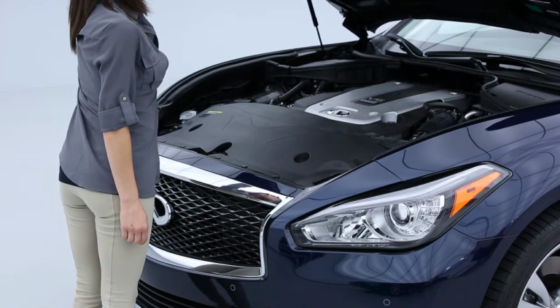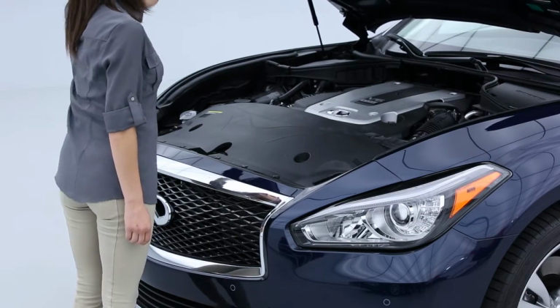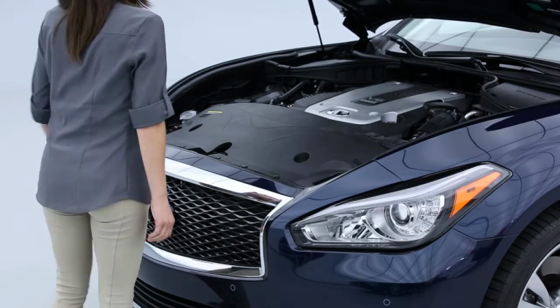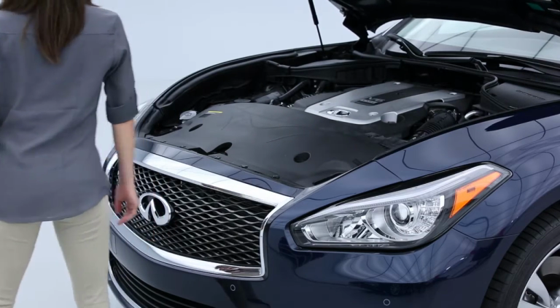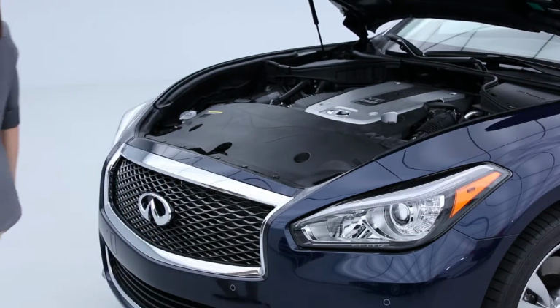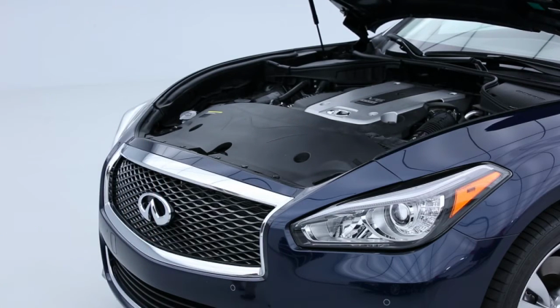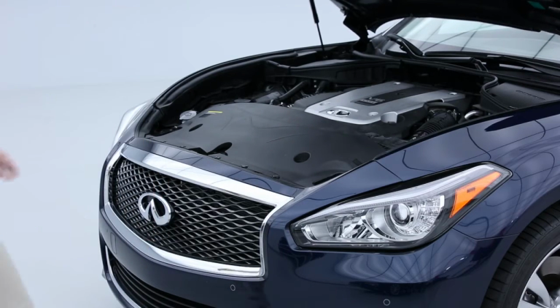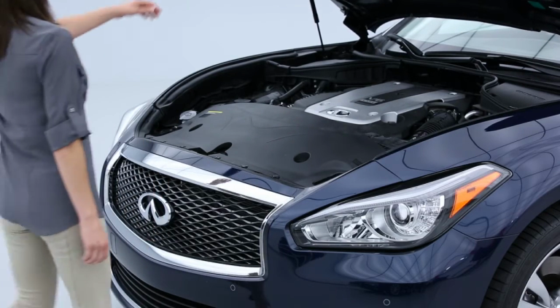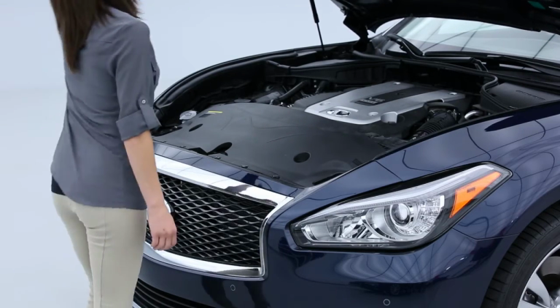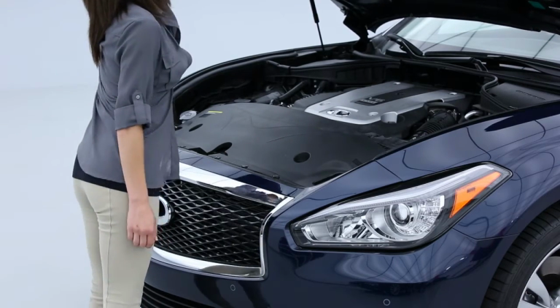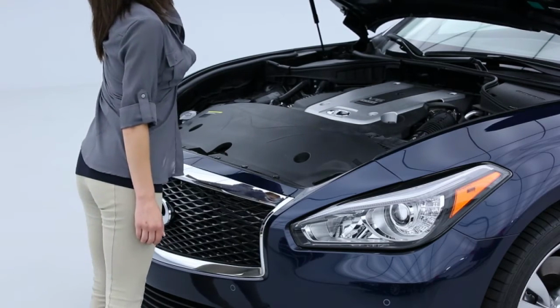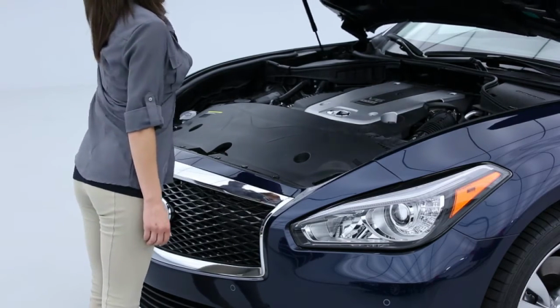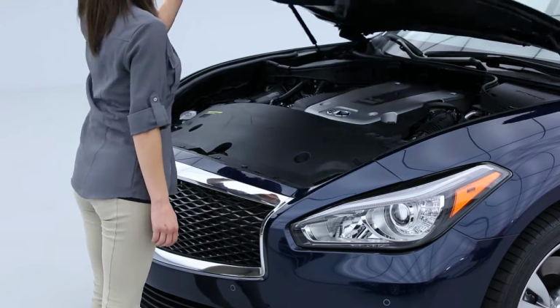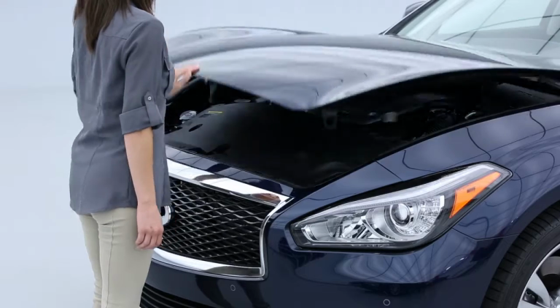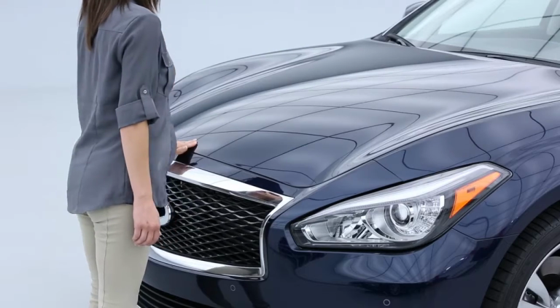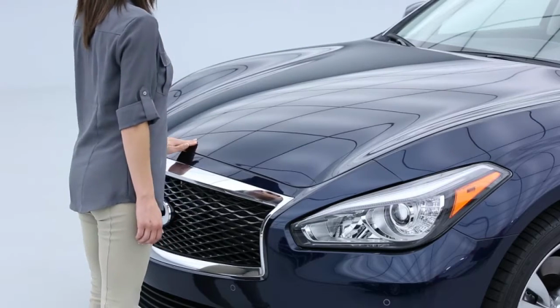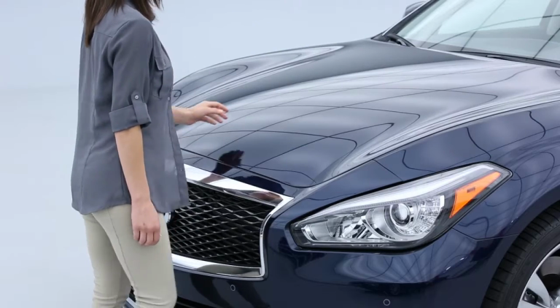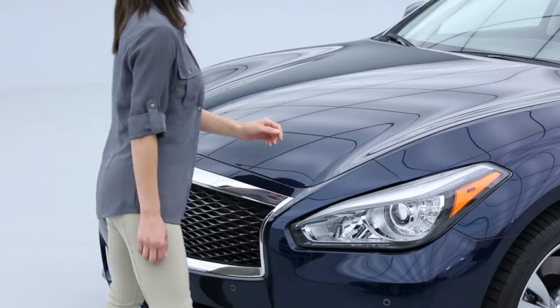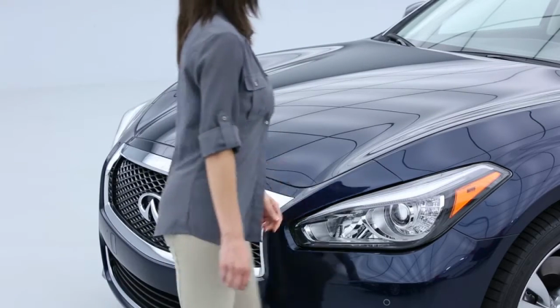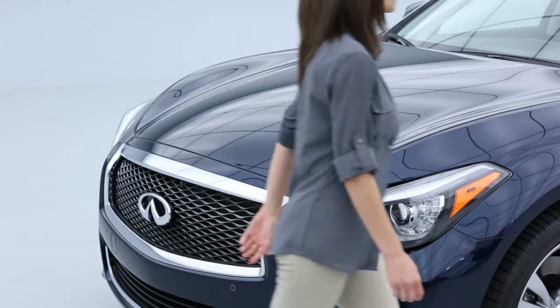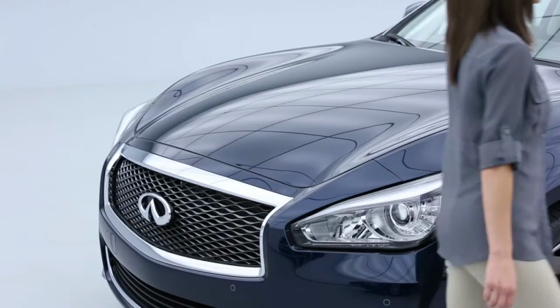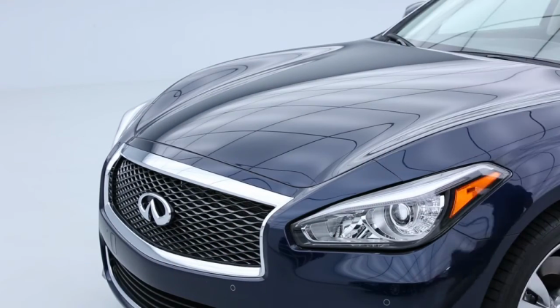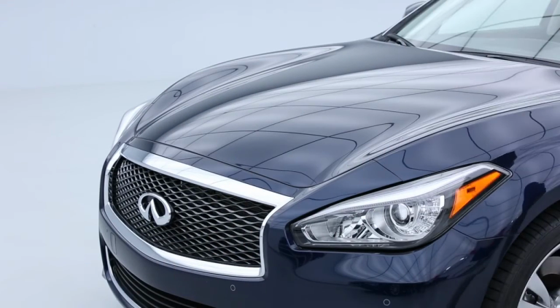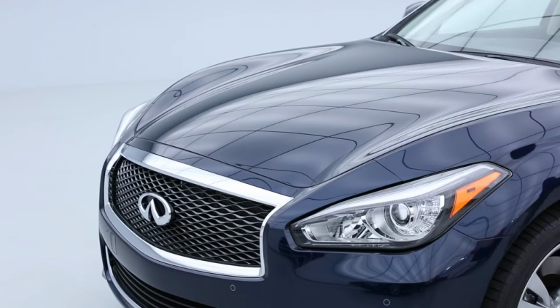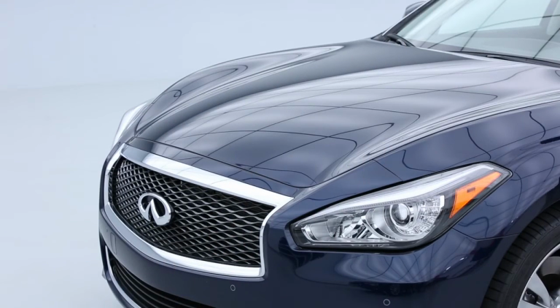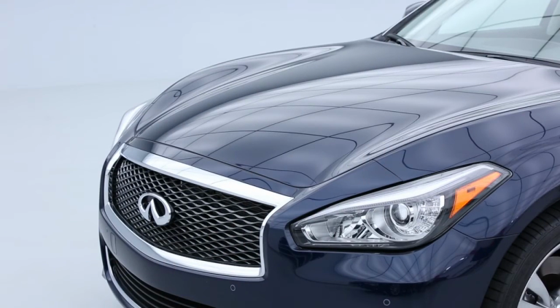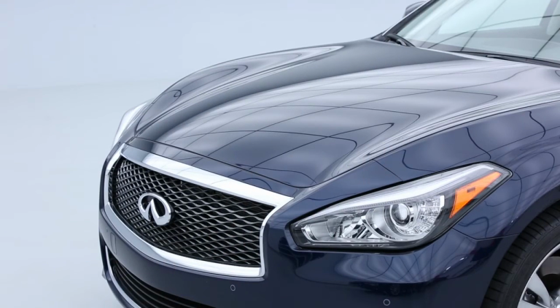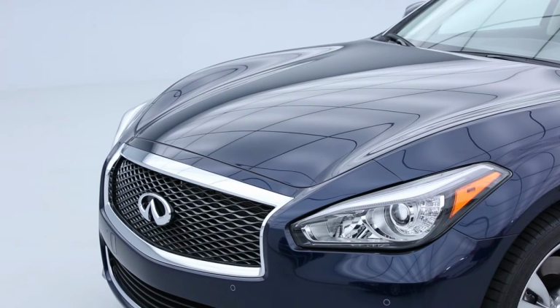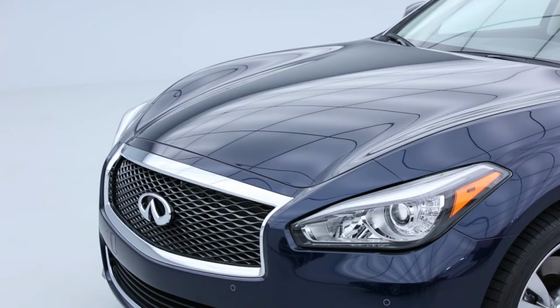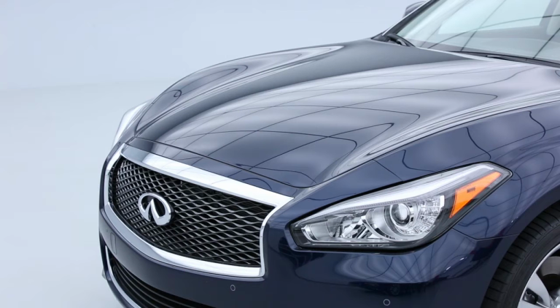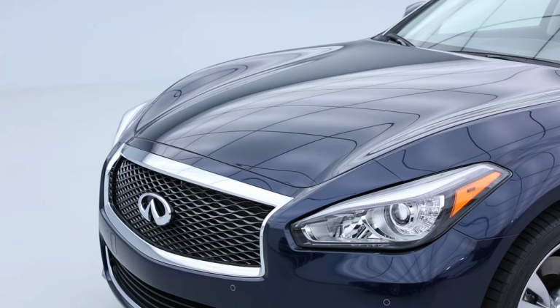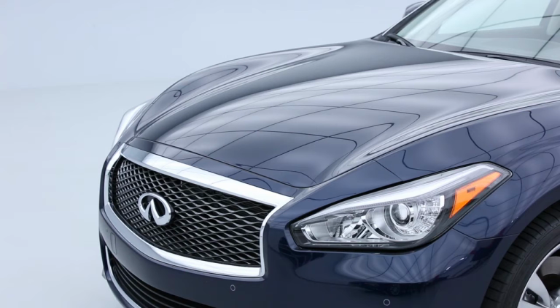To close the hood, slowly lower it until it nears the latch, then push the hood down to lock it securely into place. Before driving, verify that the hood is firmly latched.